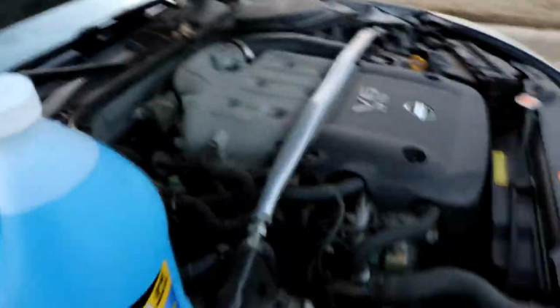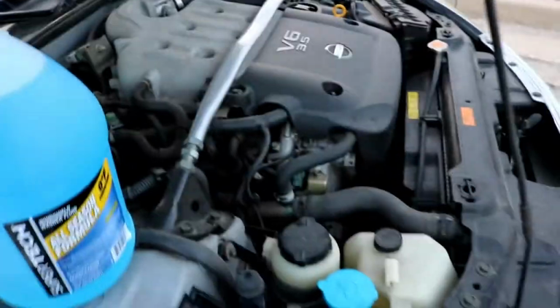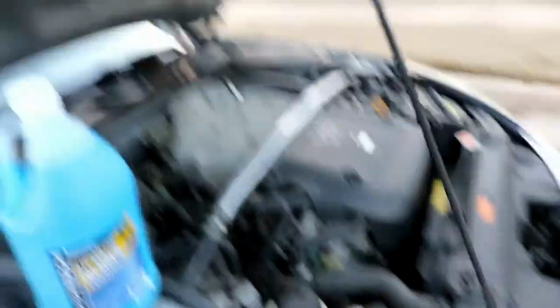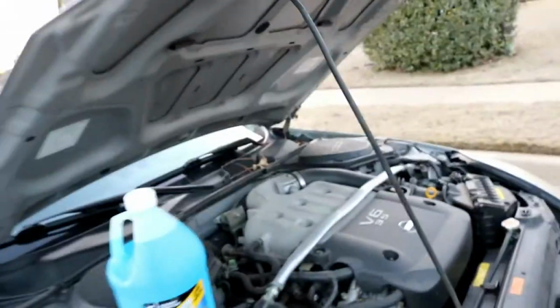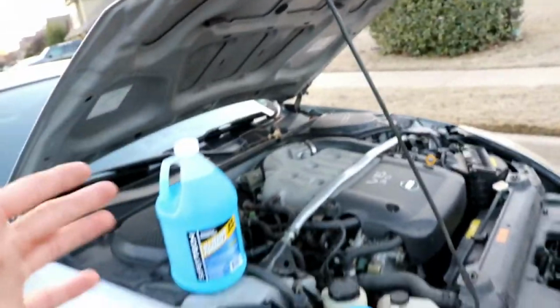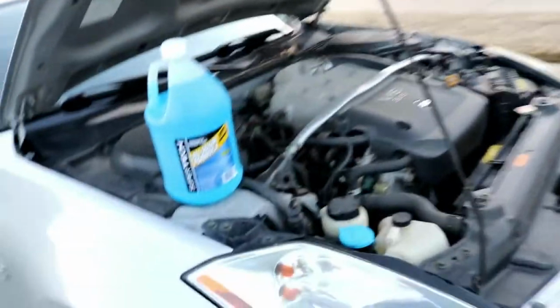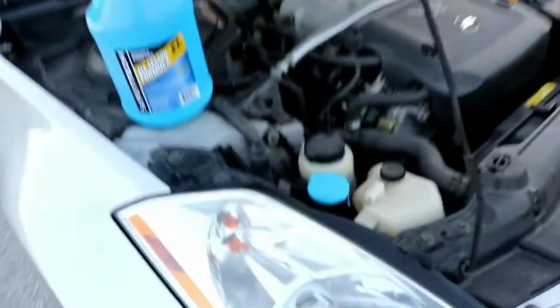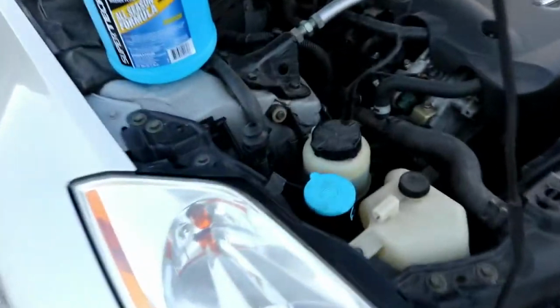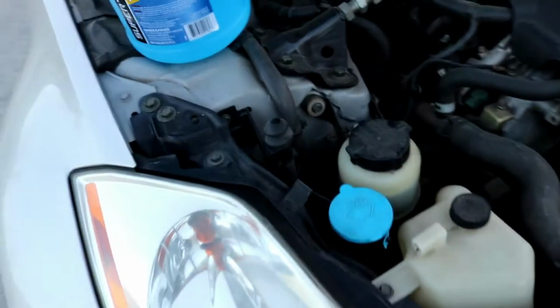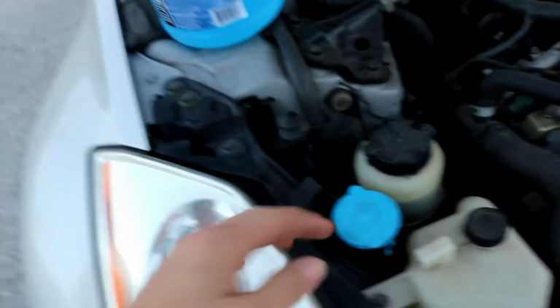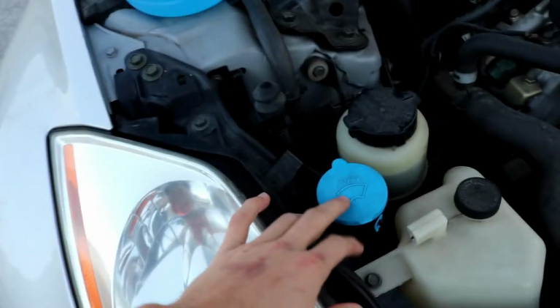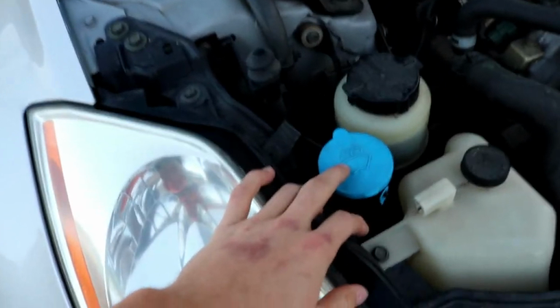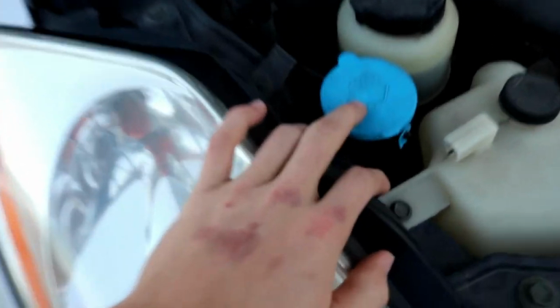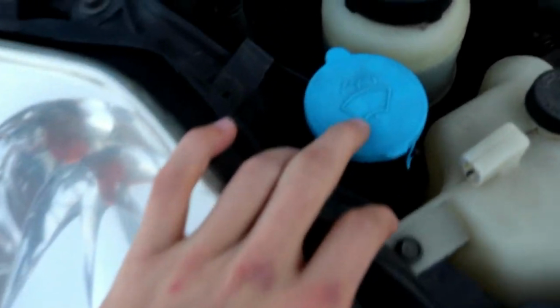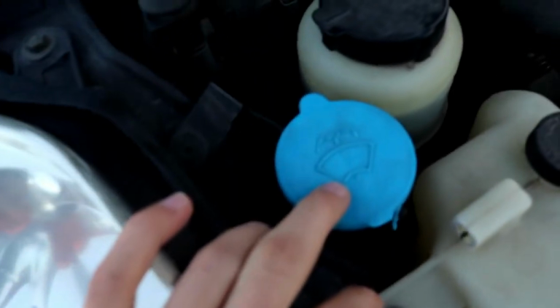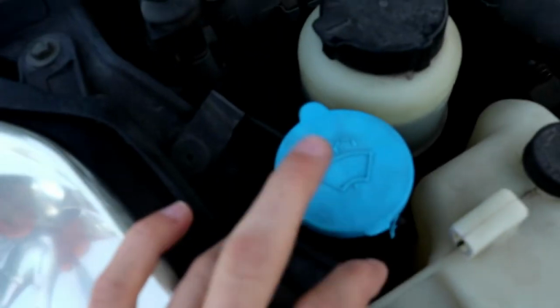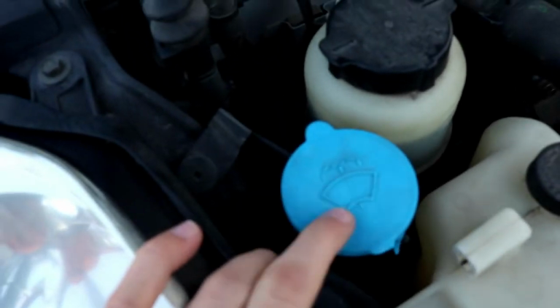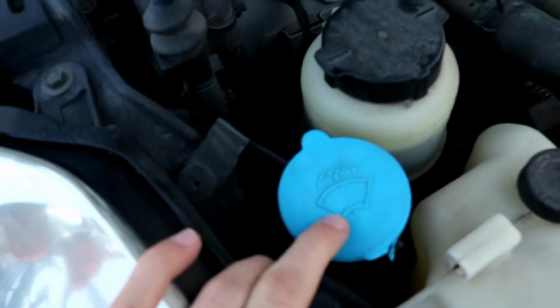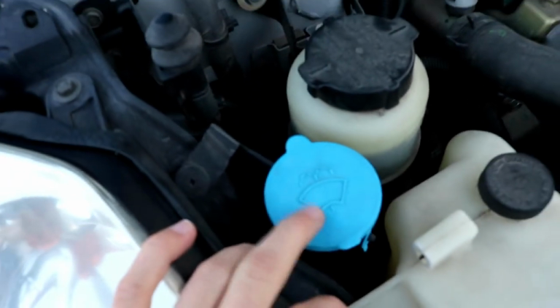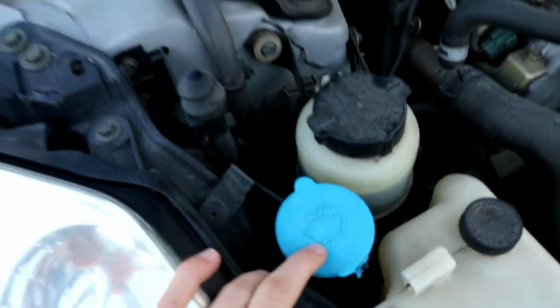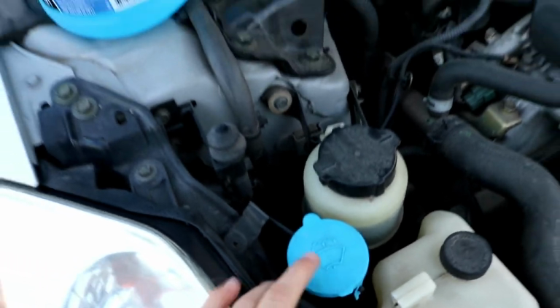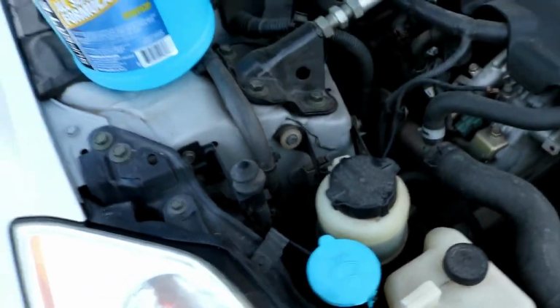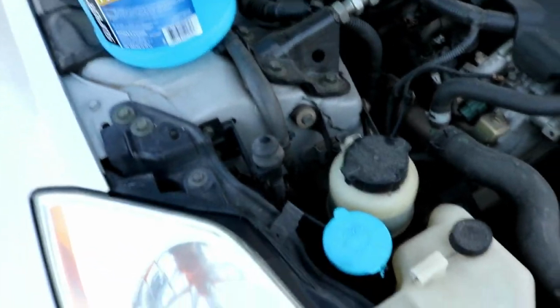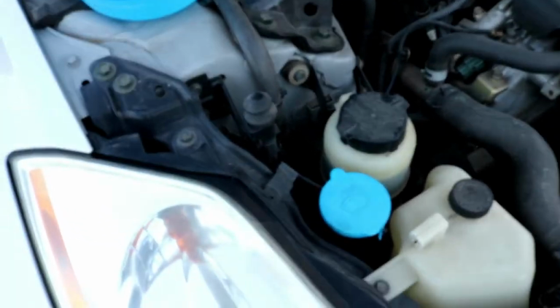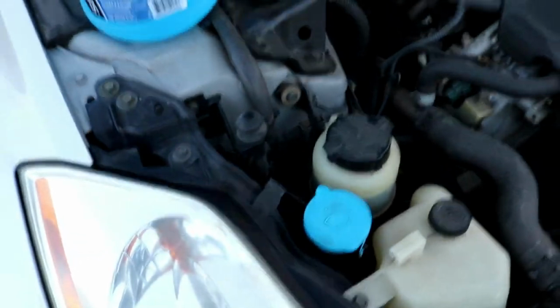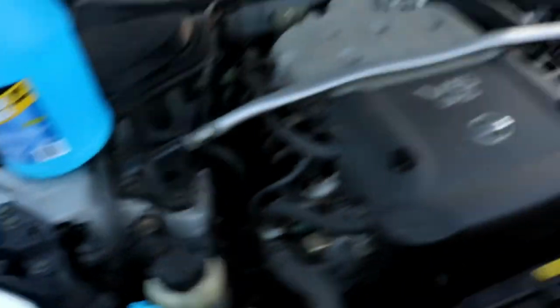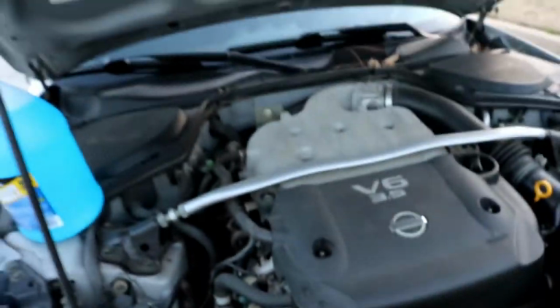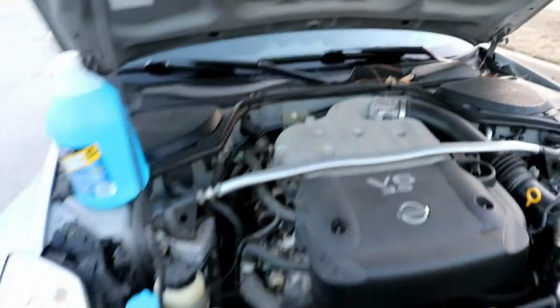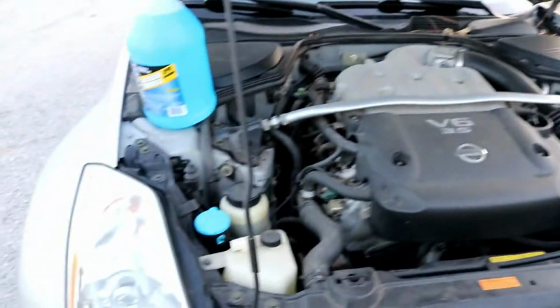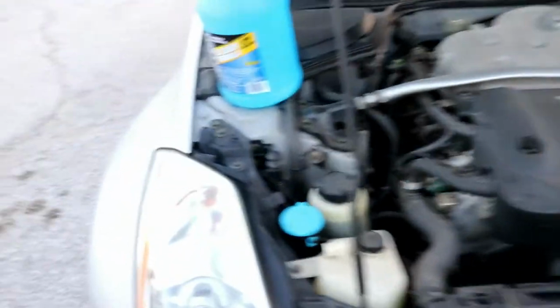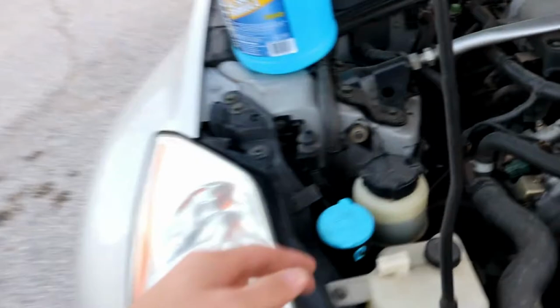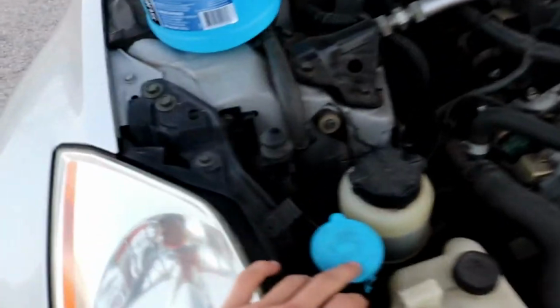So first I'm going to obviously pop the hood. You are going to need to look for this symbol right here — this is going to be where your windshield washer fluid needs to go every single time. Every car is going to be different. This is my 350, I just need to find it right here.